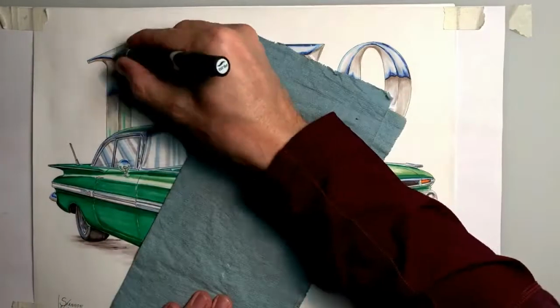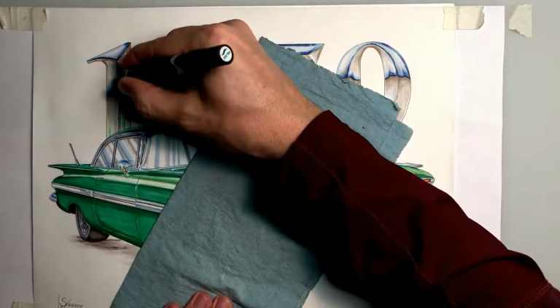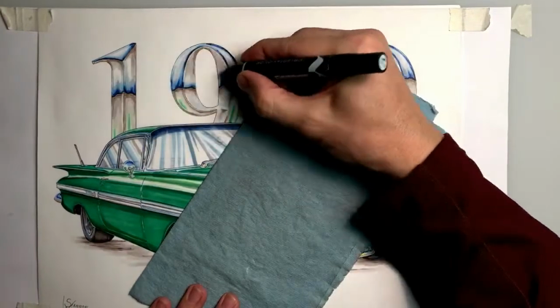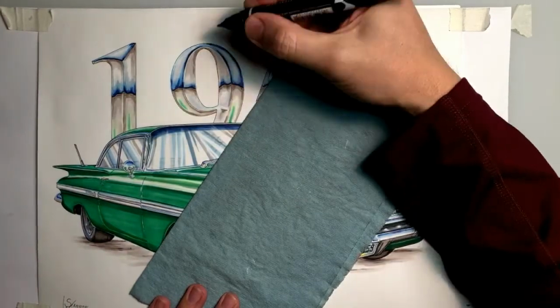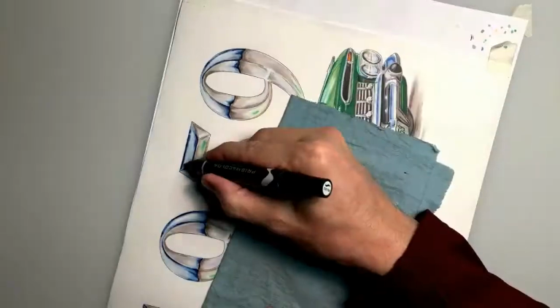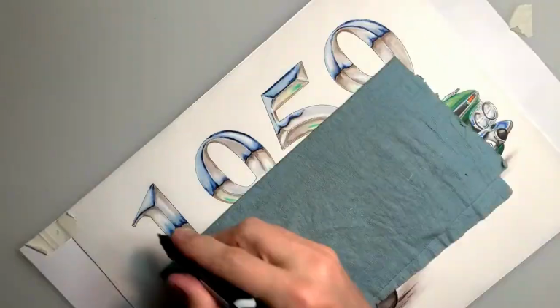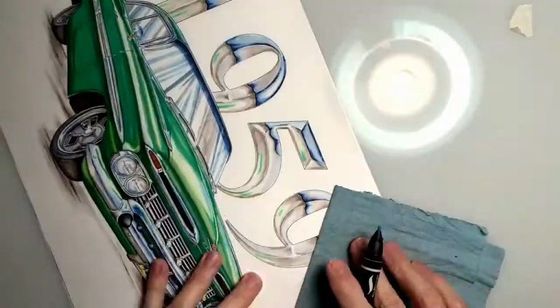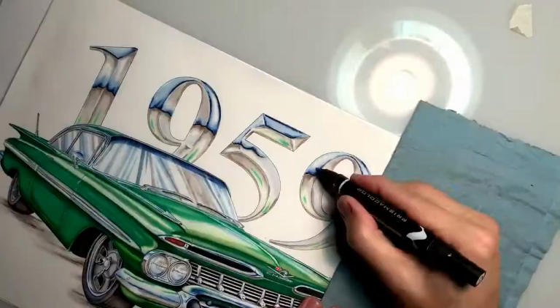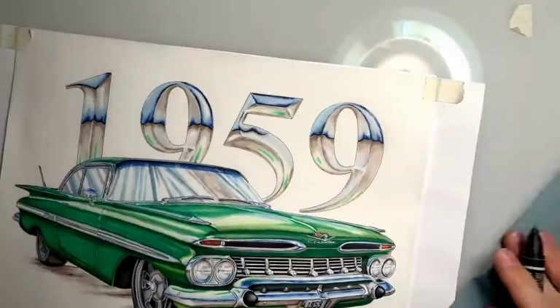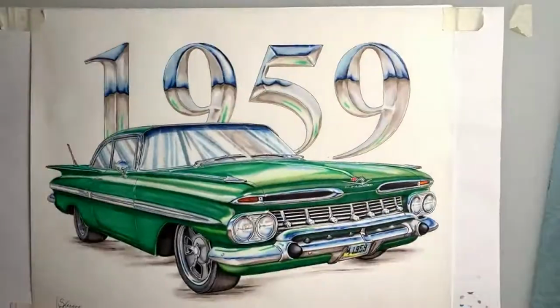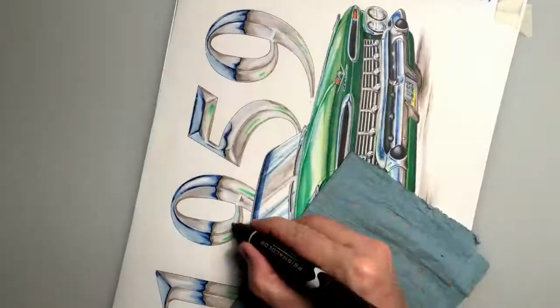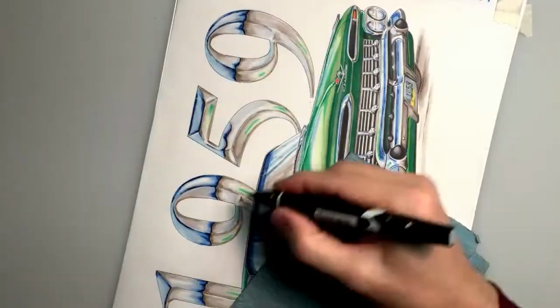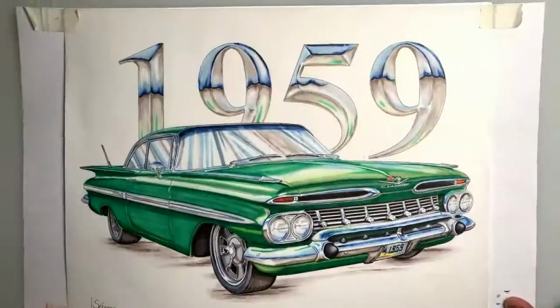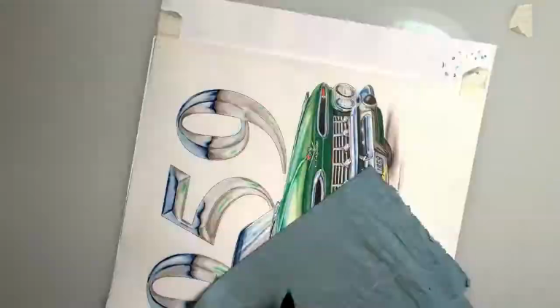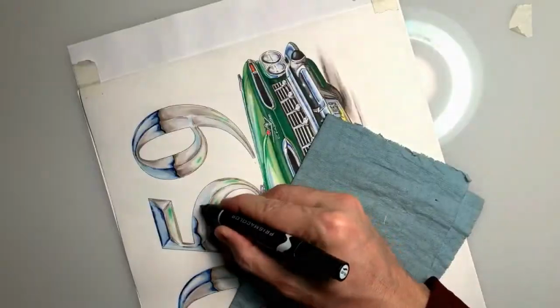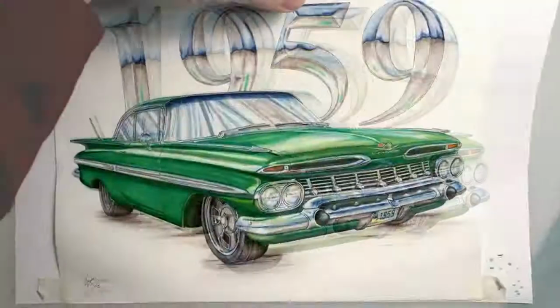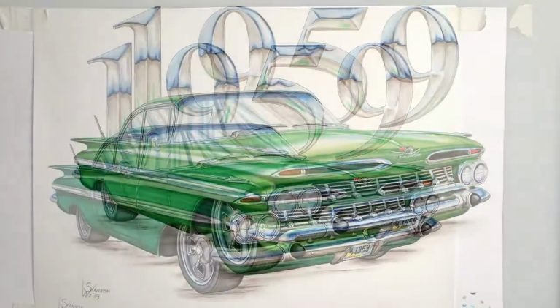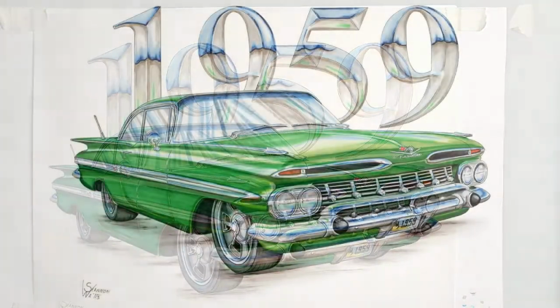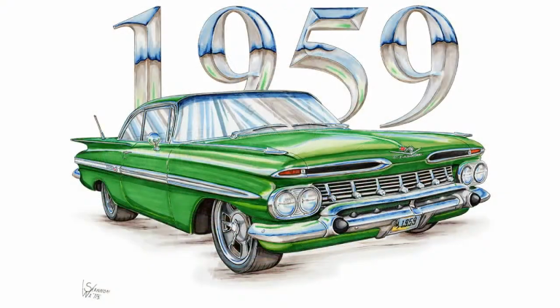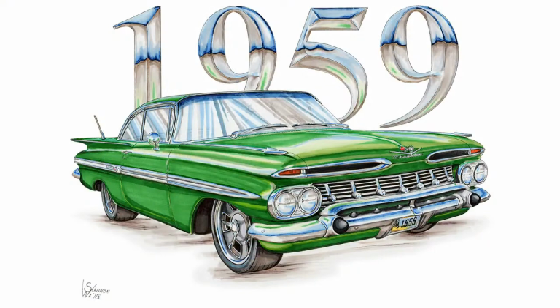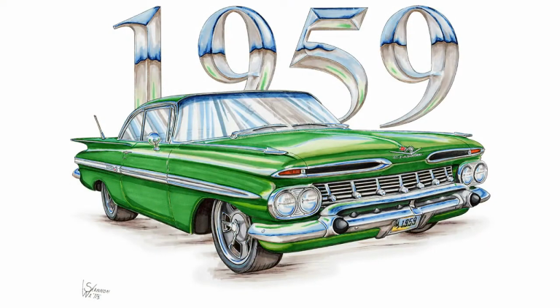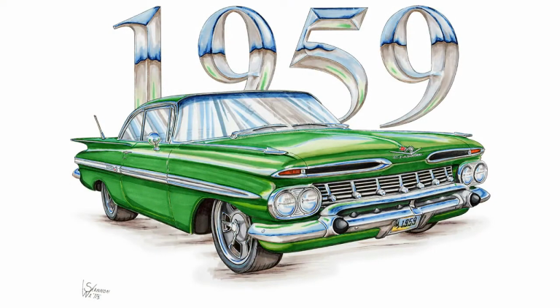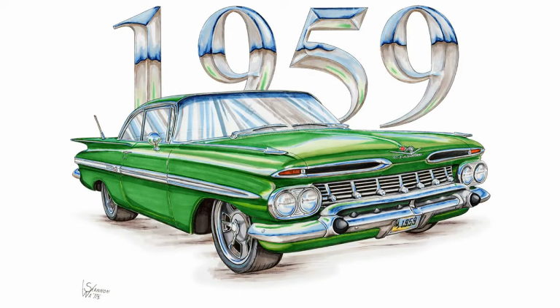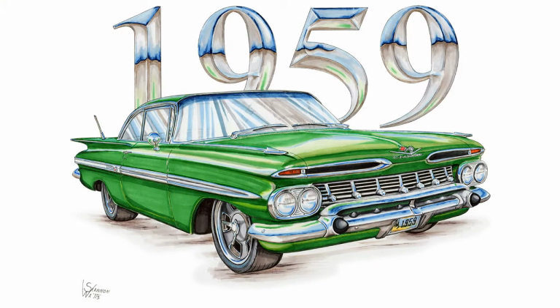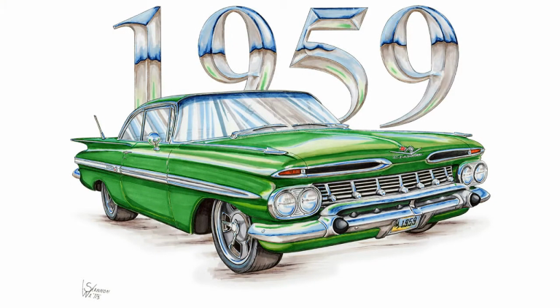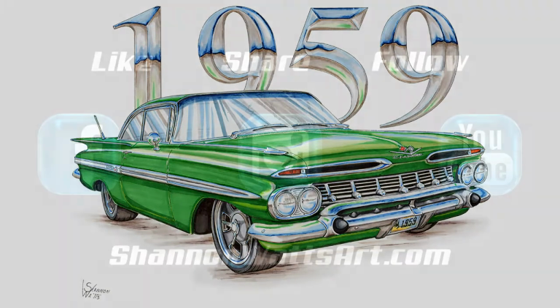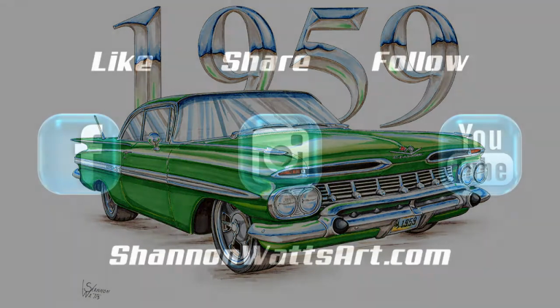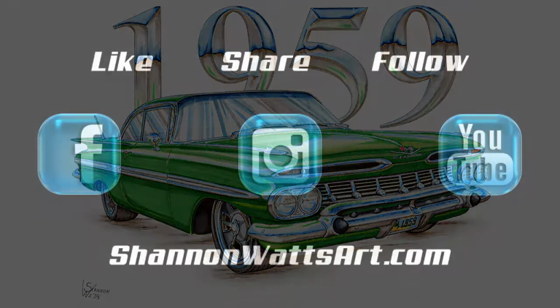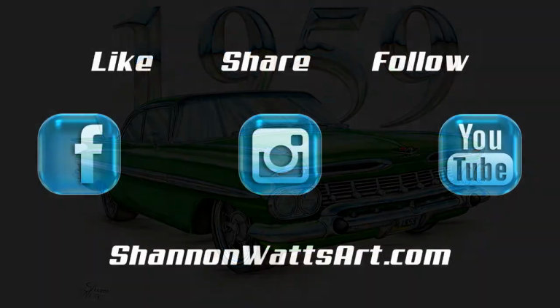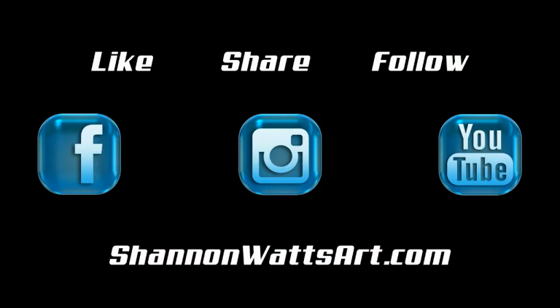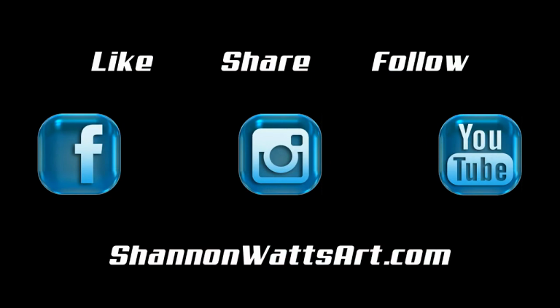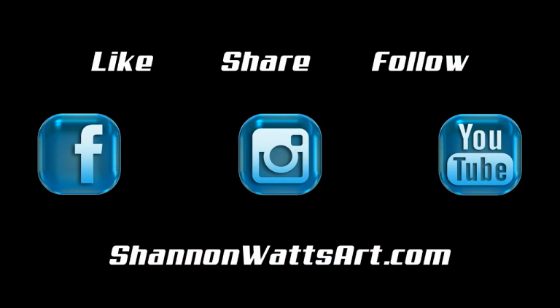I throw my signature on here and do a little touch-up work, darken in some areas. And that is pretty much how I do chrome. This car will be featured on some car show shirts later this year. Thanks for watching — I hope you enjoyed it.